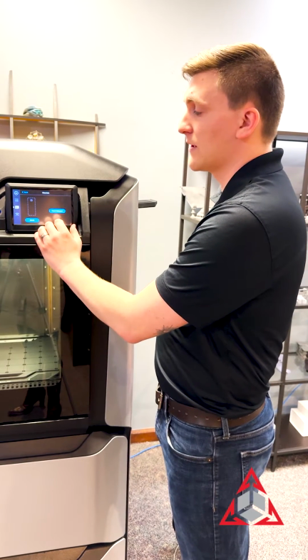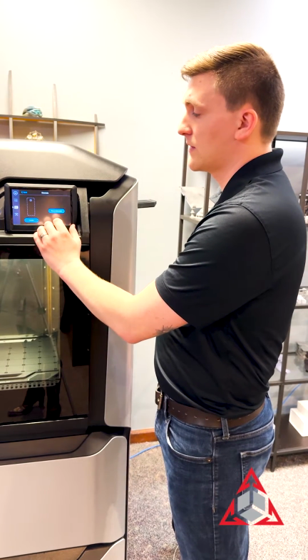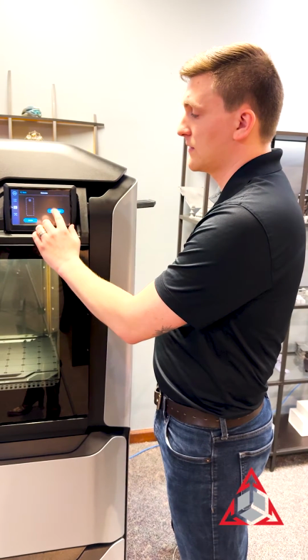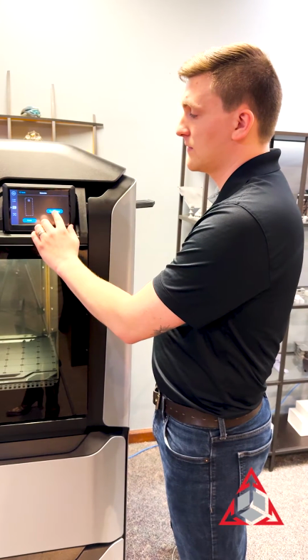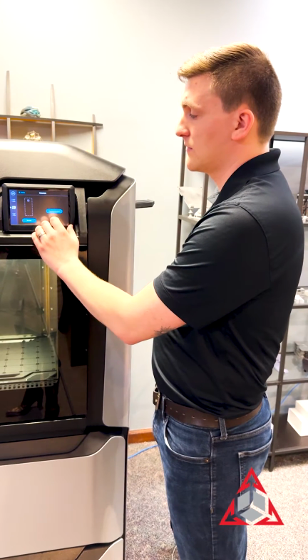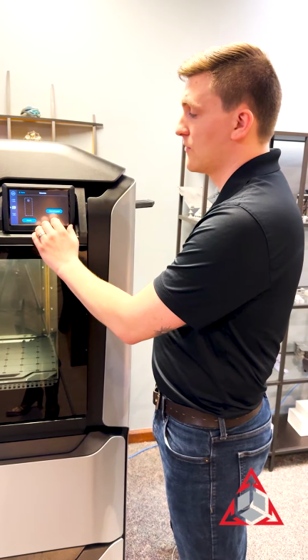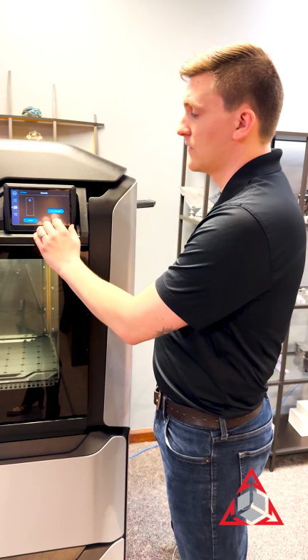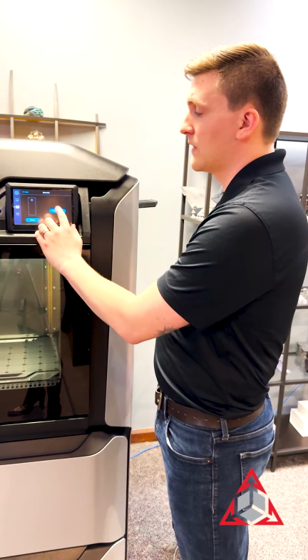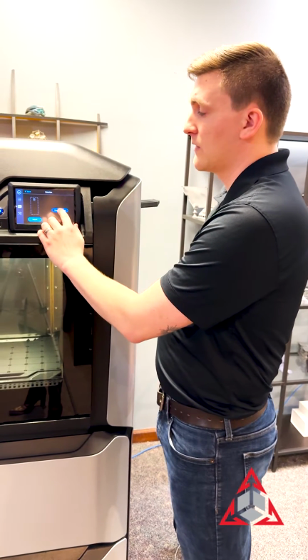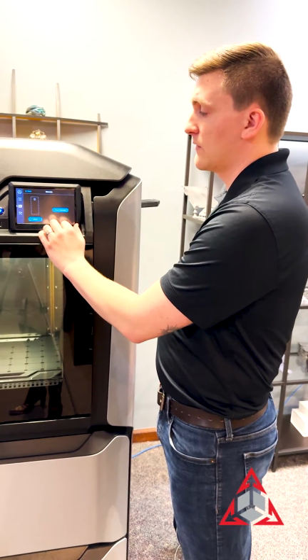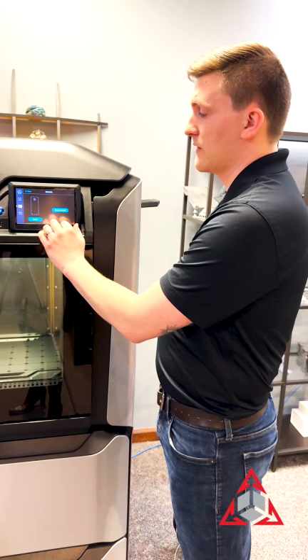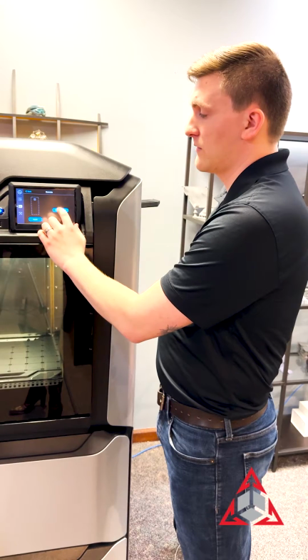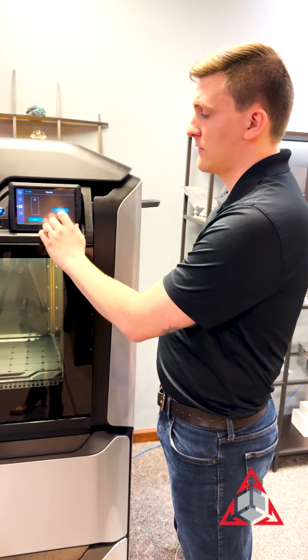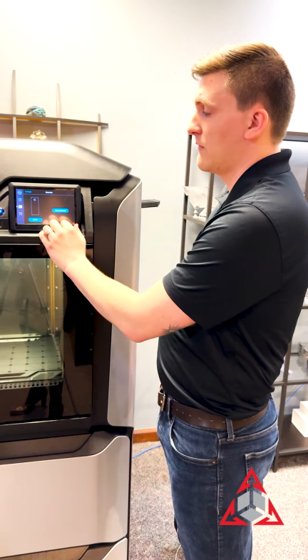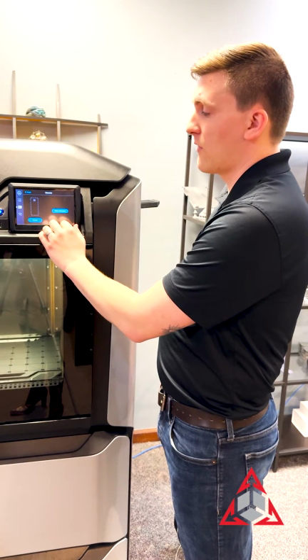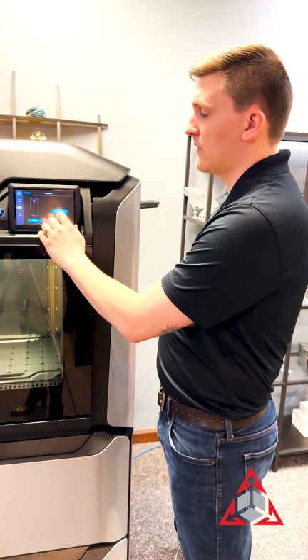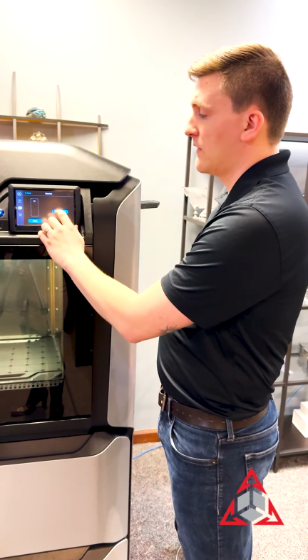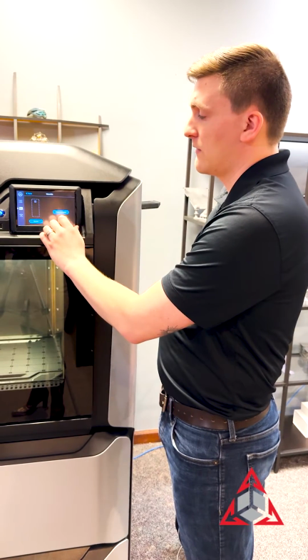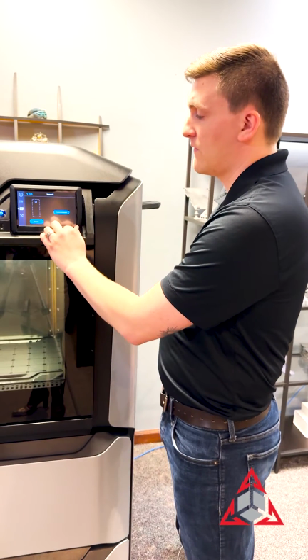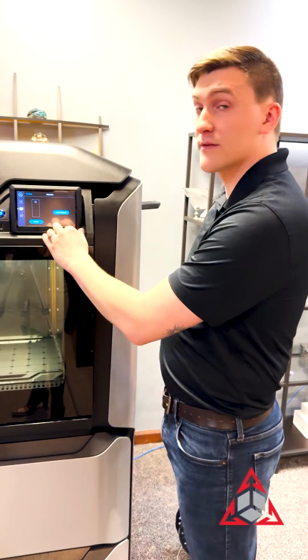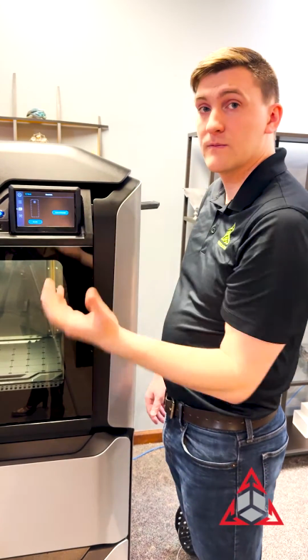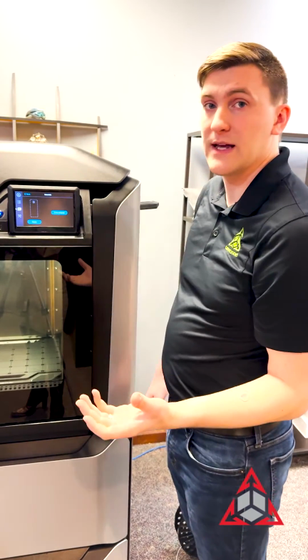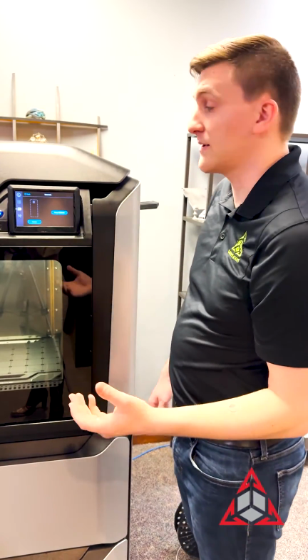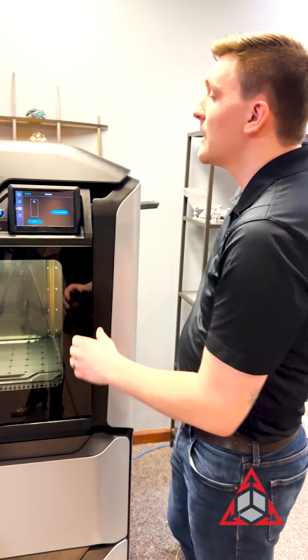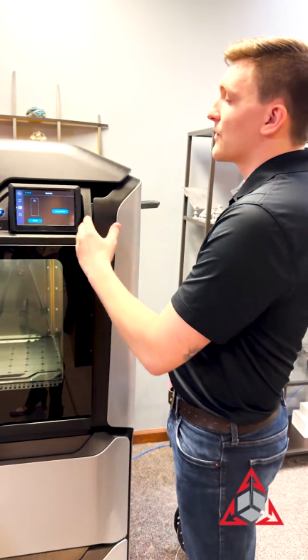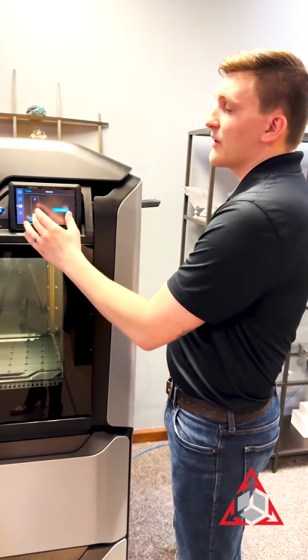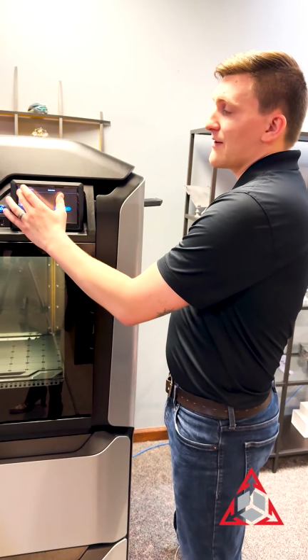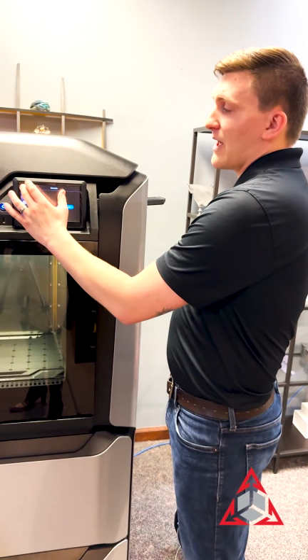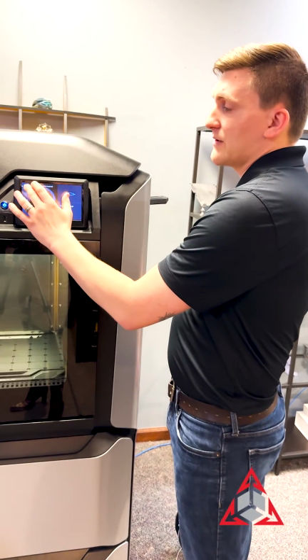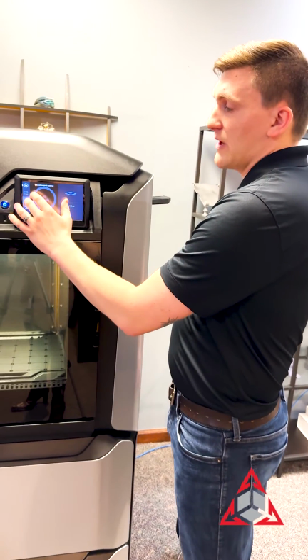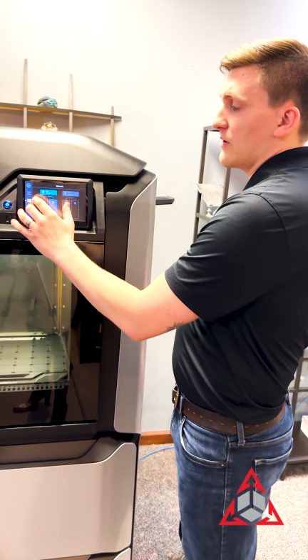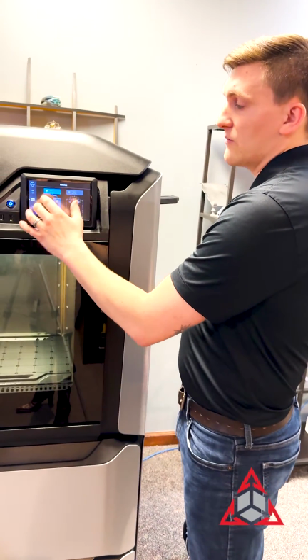And that's going to look like this — one, two, three, four, five. That easy. So from here you can navigate back to any window that you need.